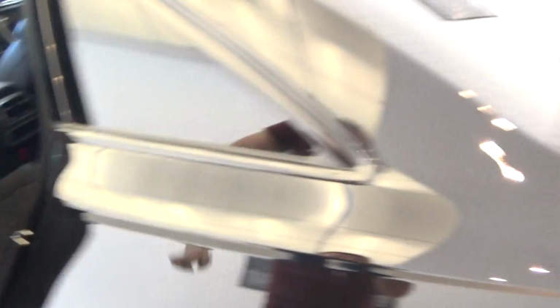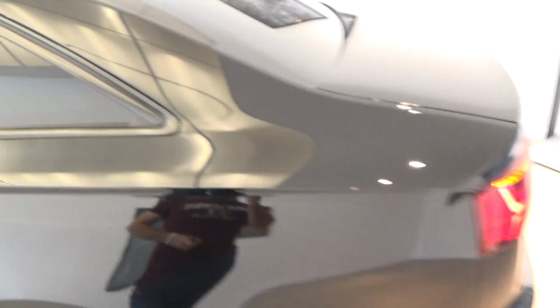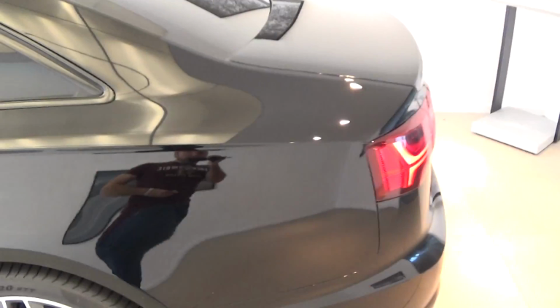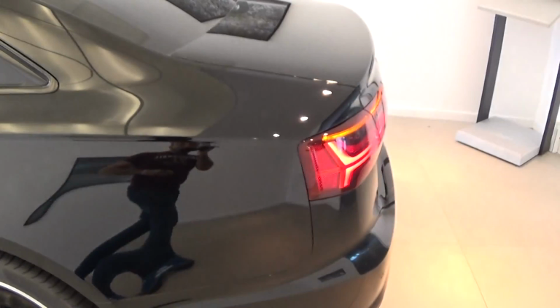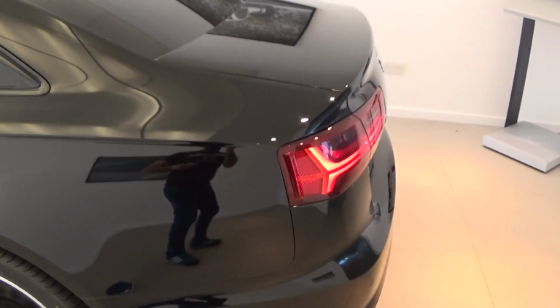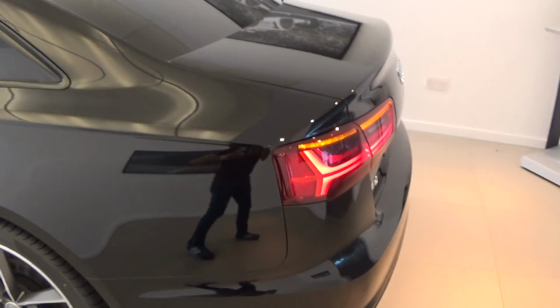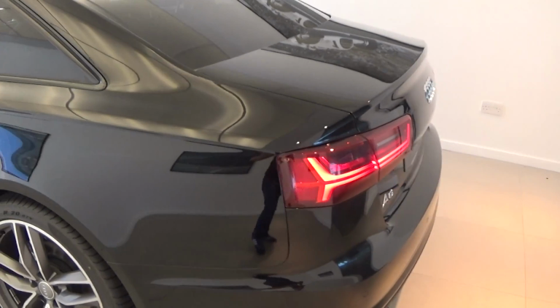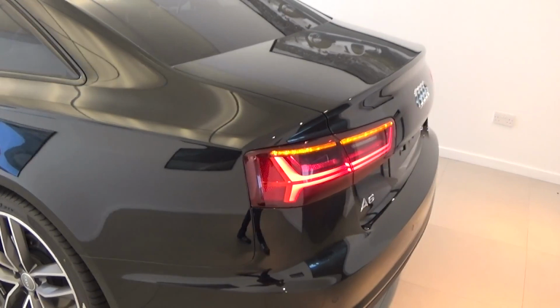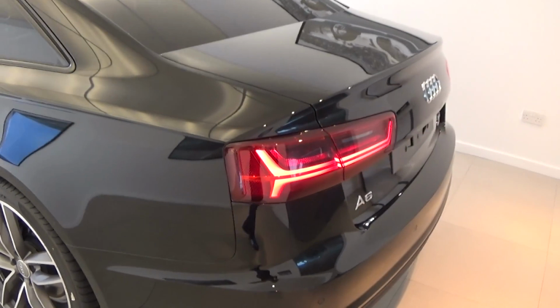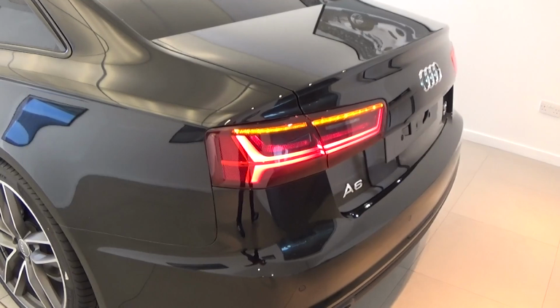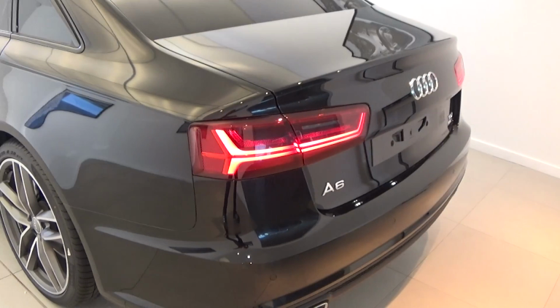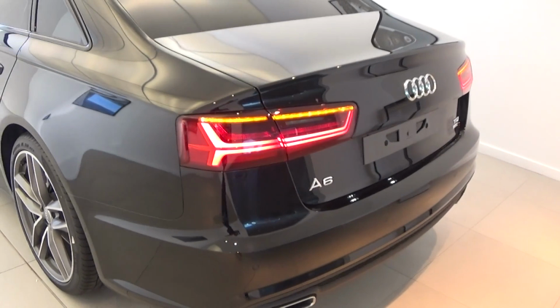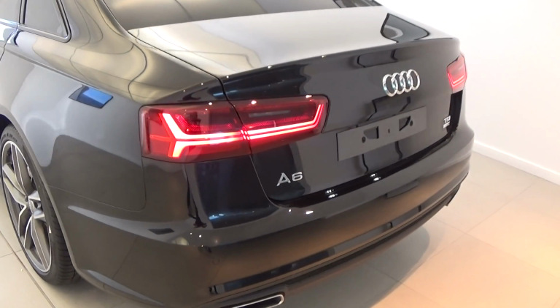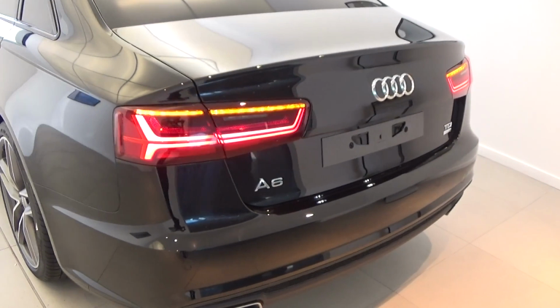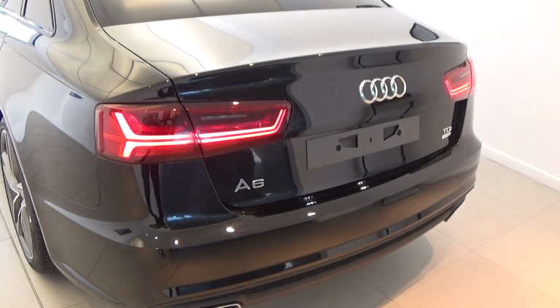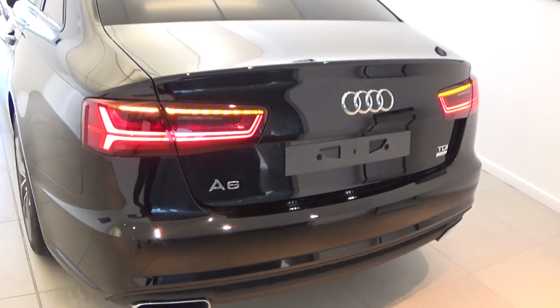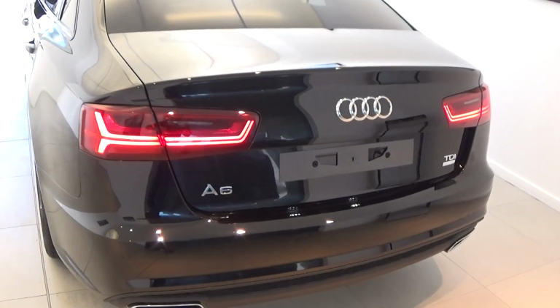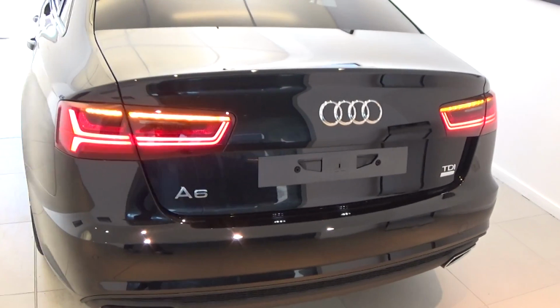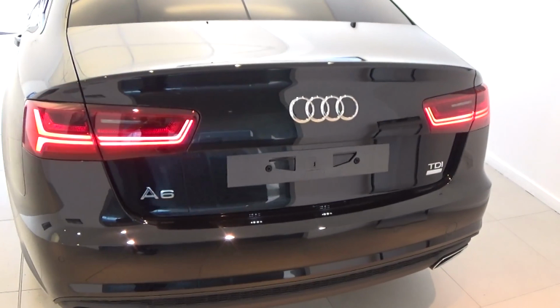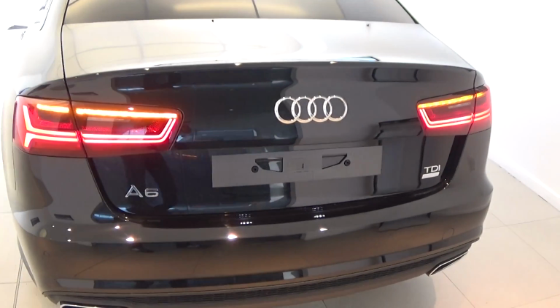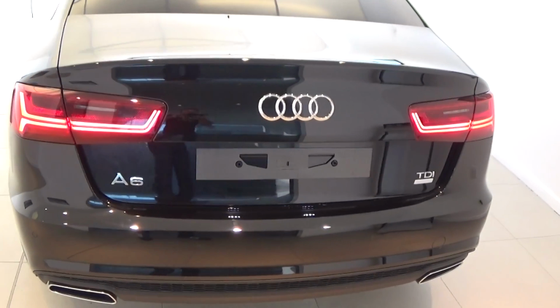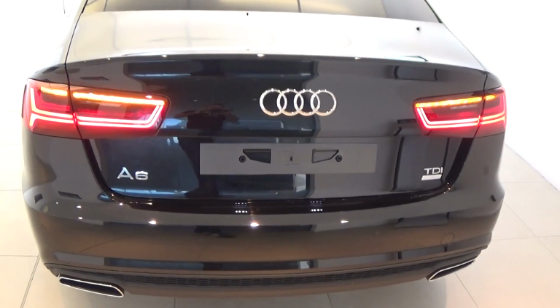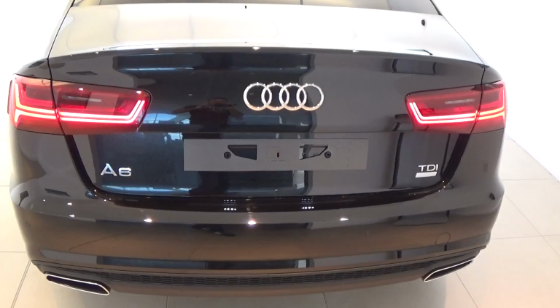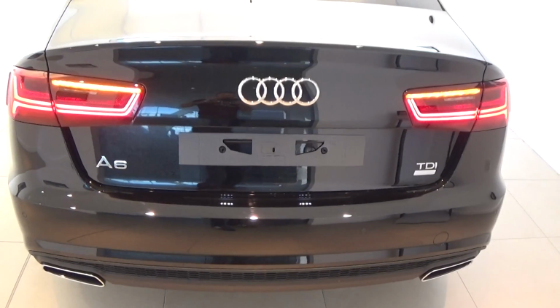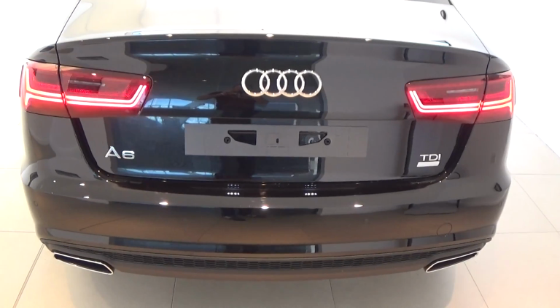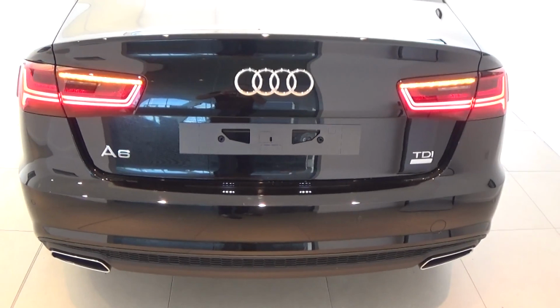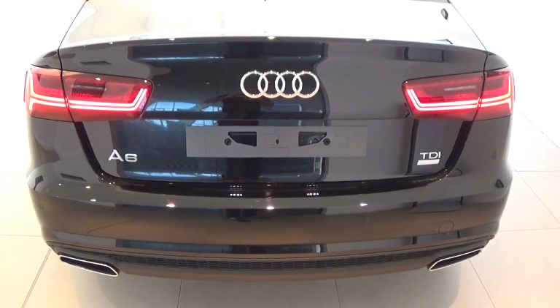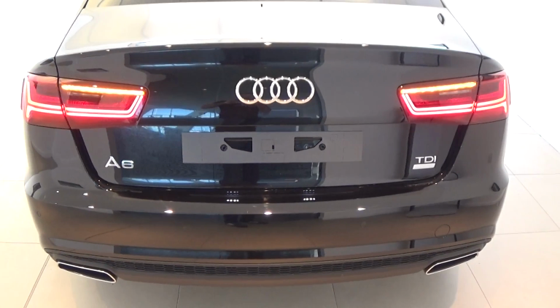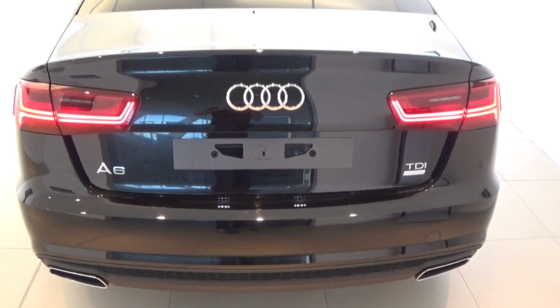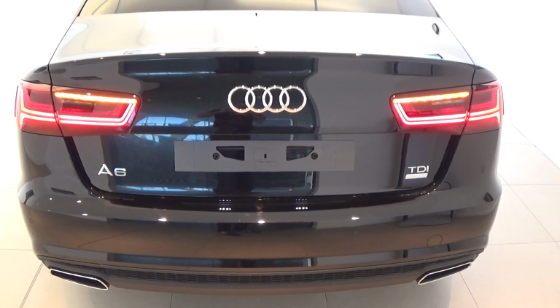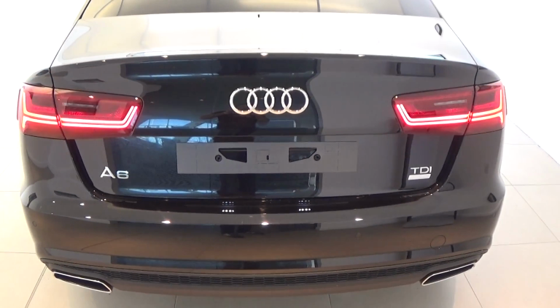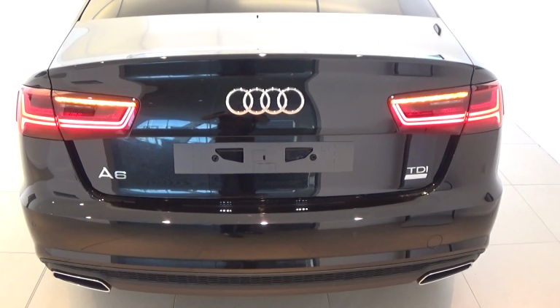Continuing to the rear, we have the dynamic LED rear indicators on display as you see there, together with your chrome tip dual exhaust.